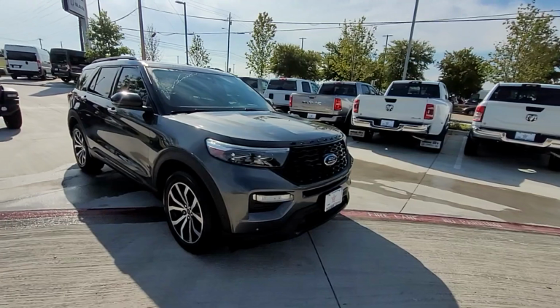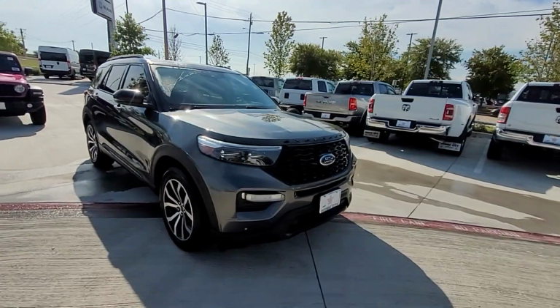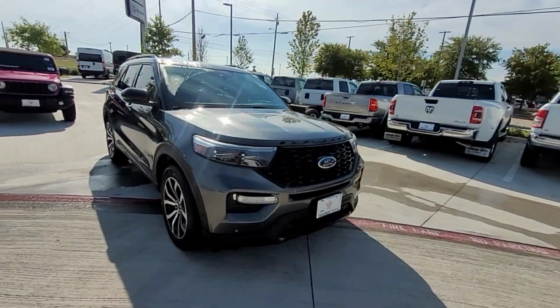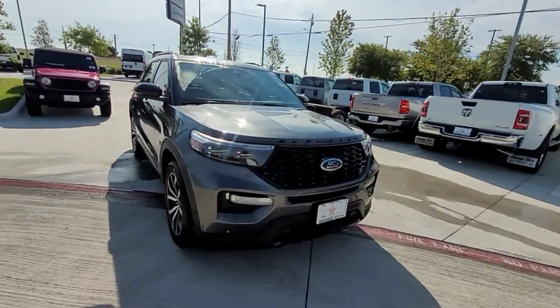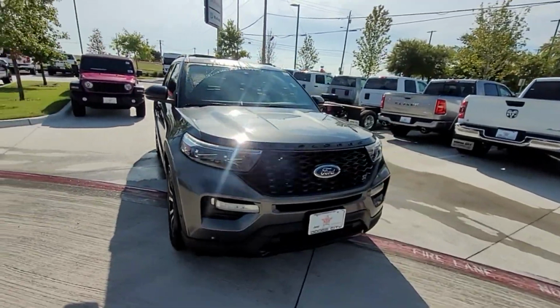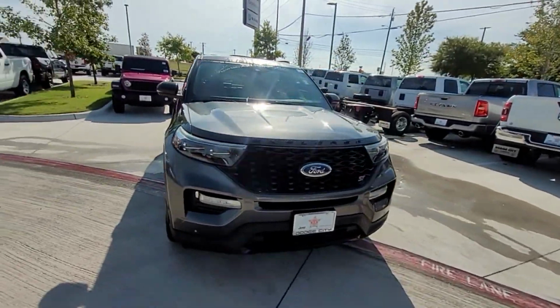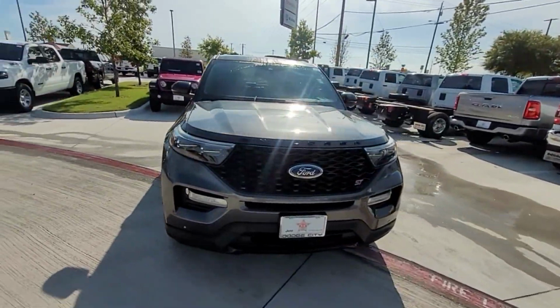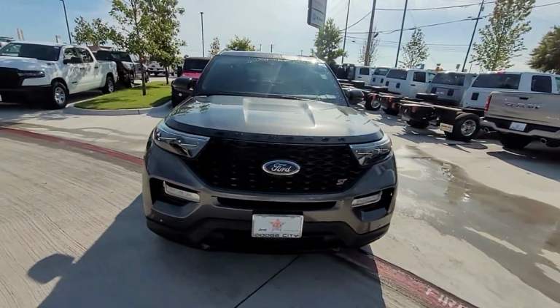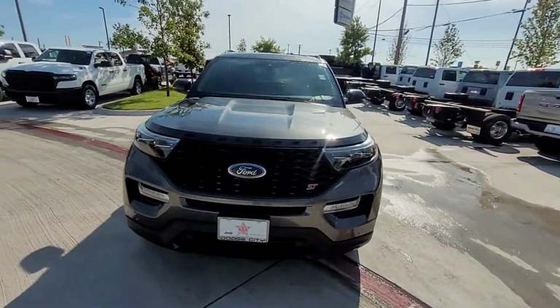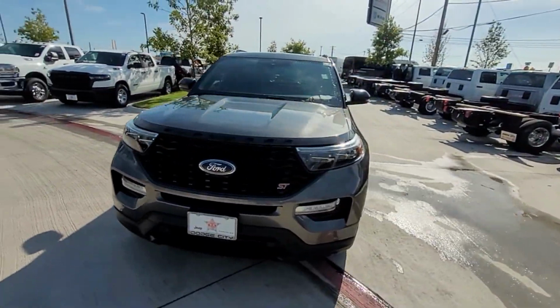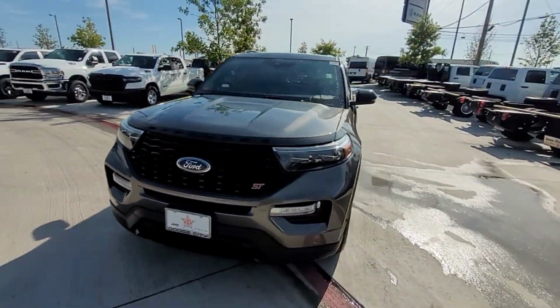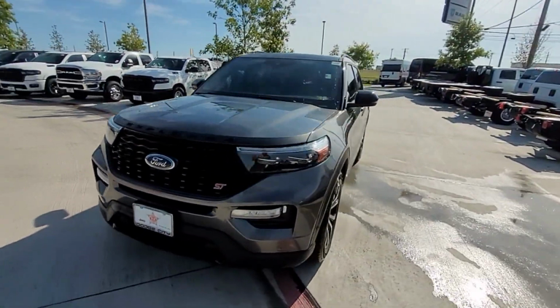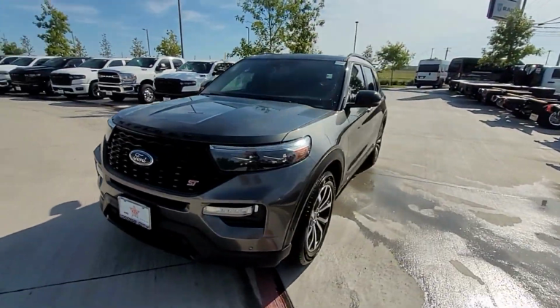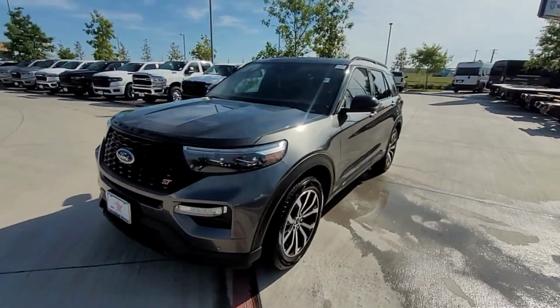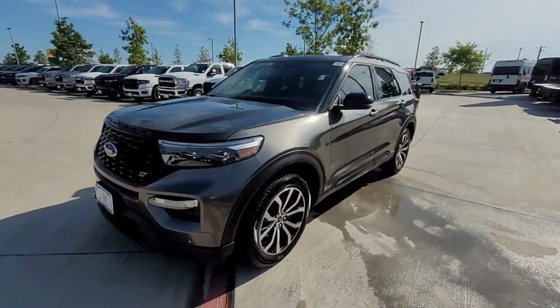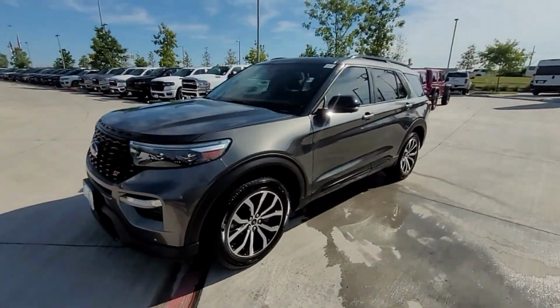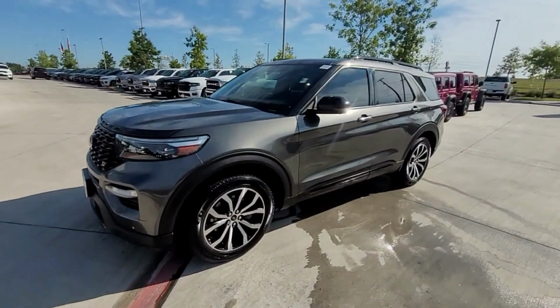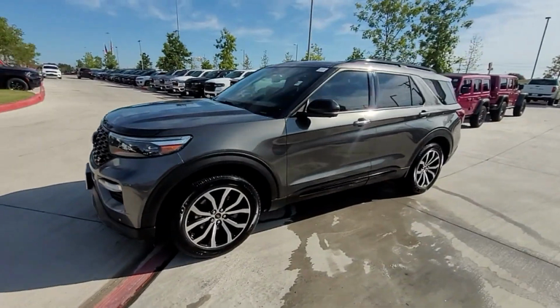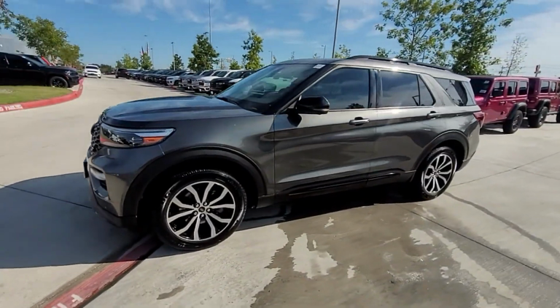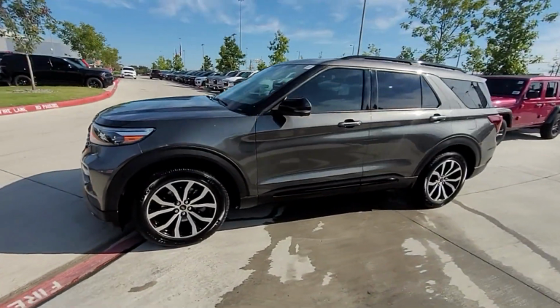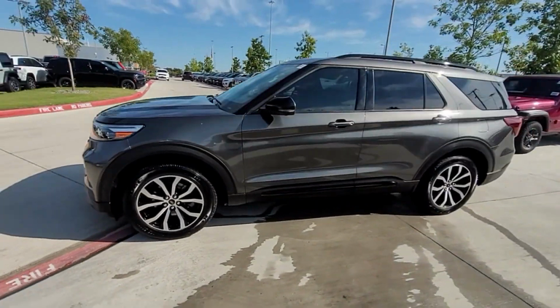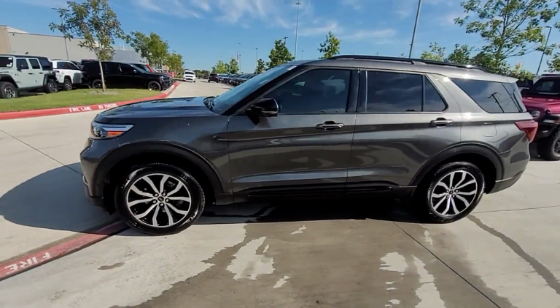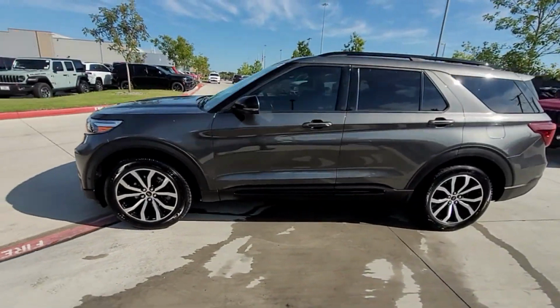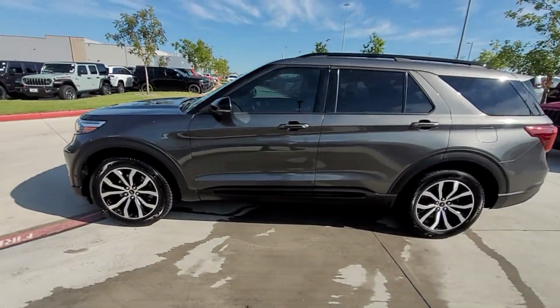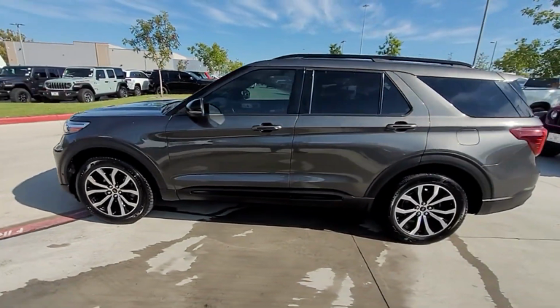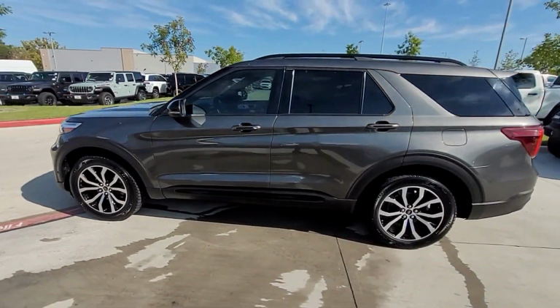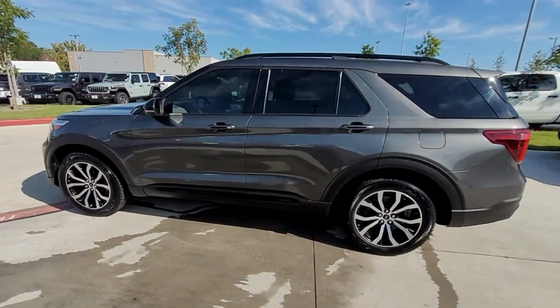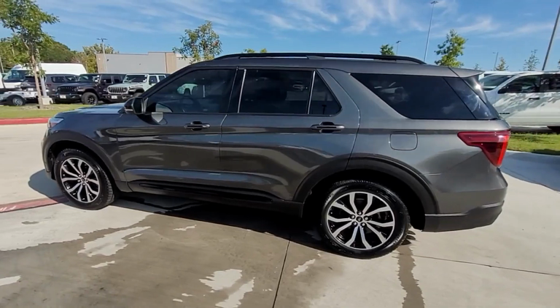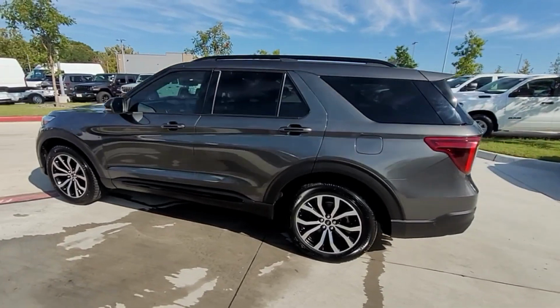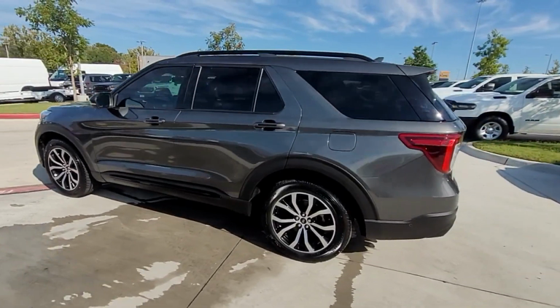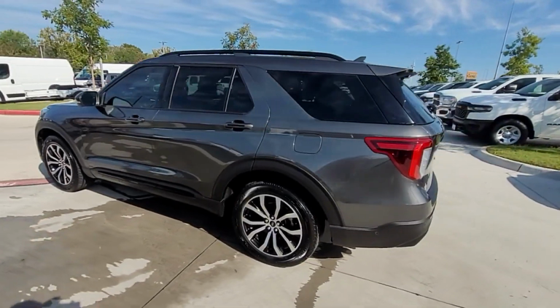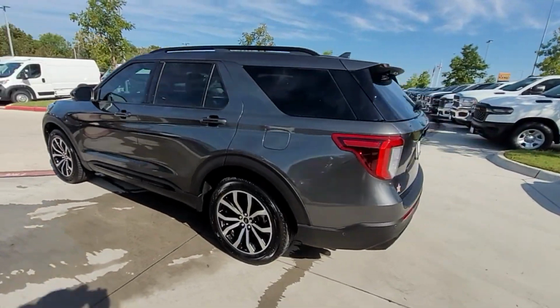2020 Ford Explorer with less than 60,000 miles on the odometer. This SUV offers space as well as power and performance.